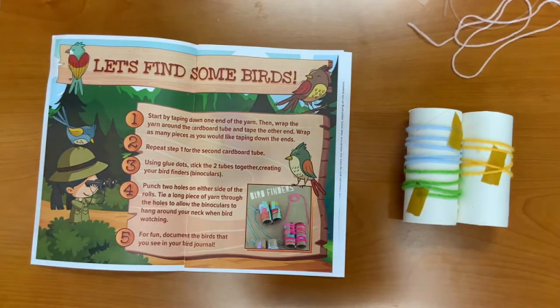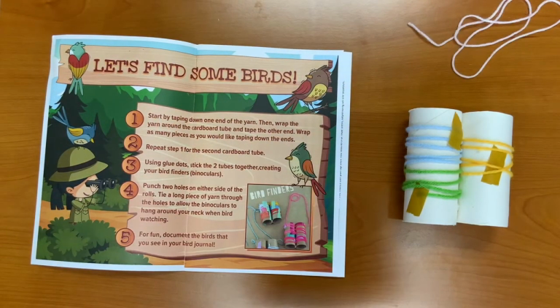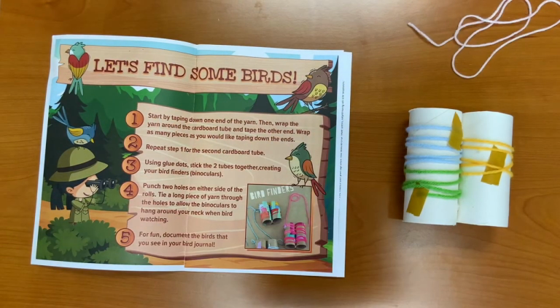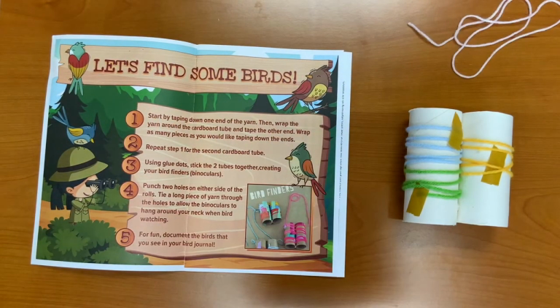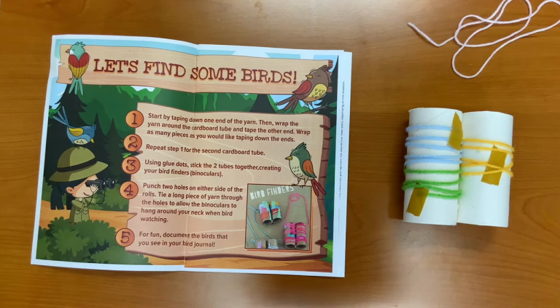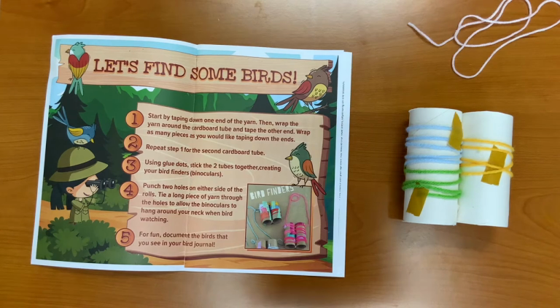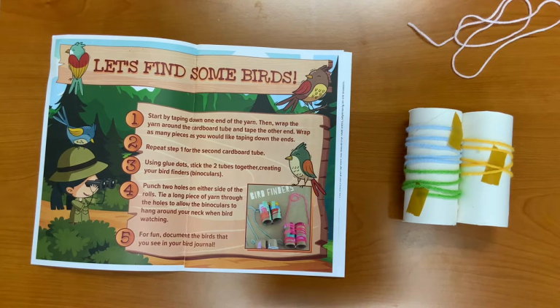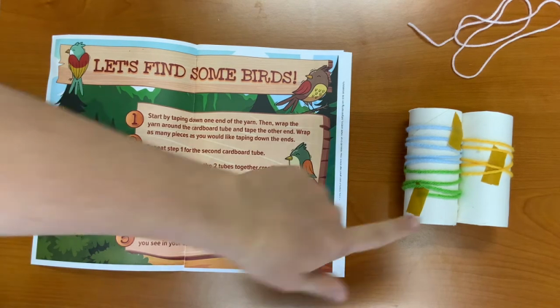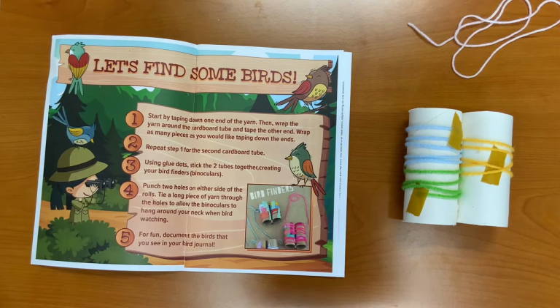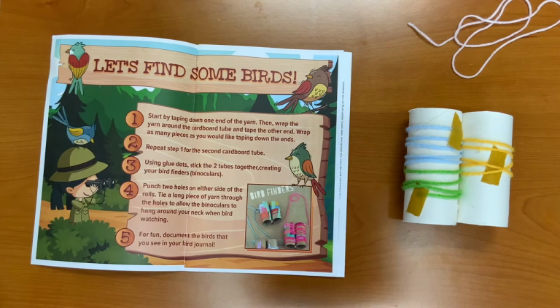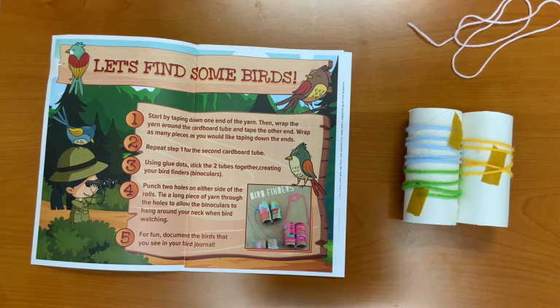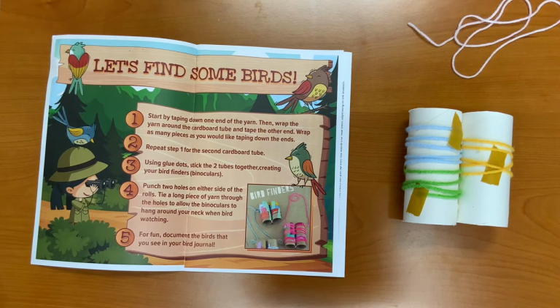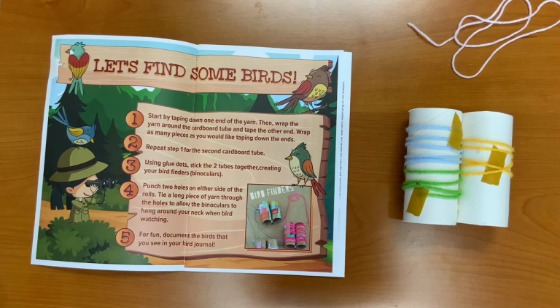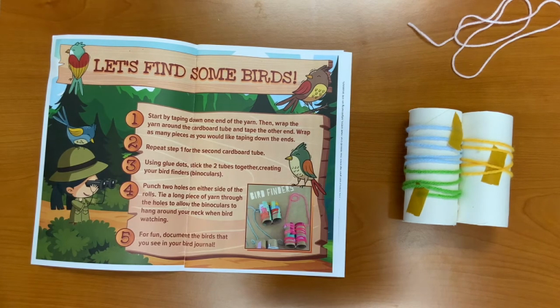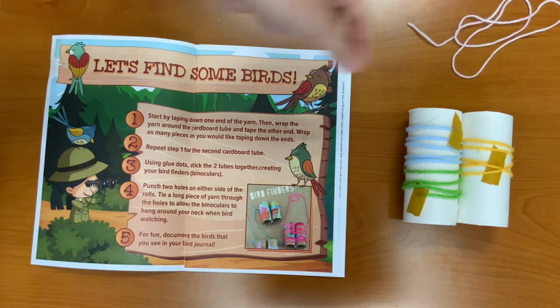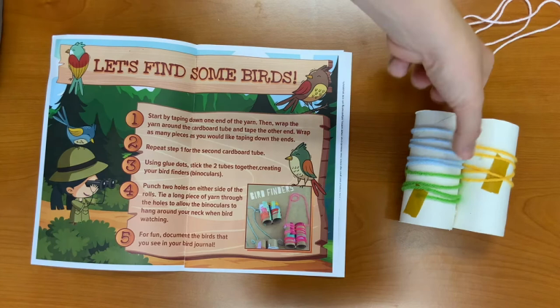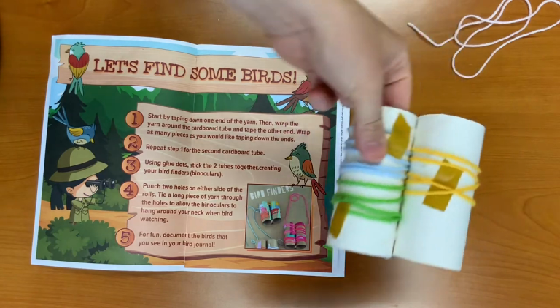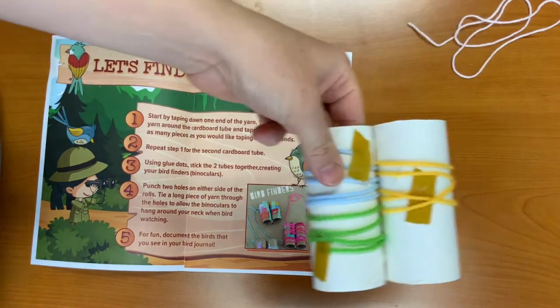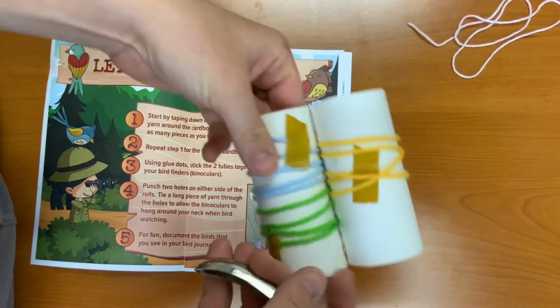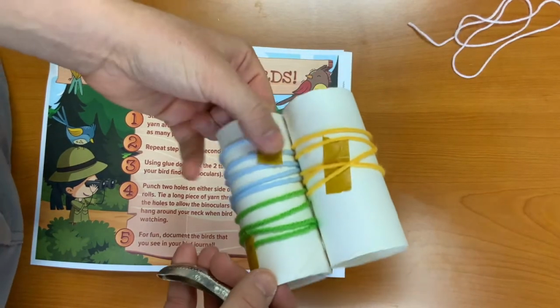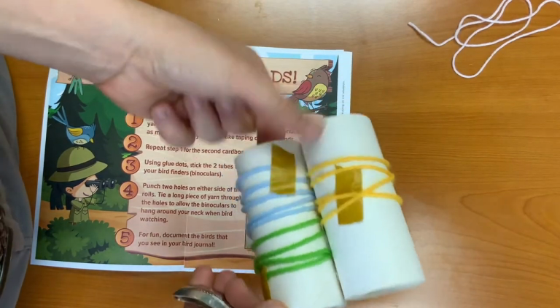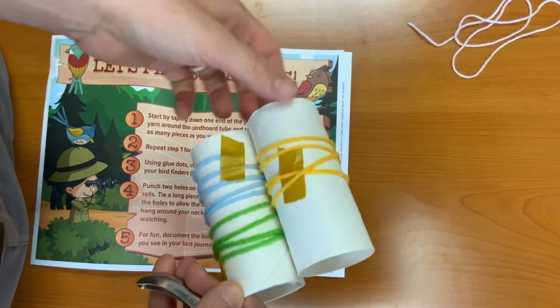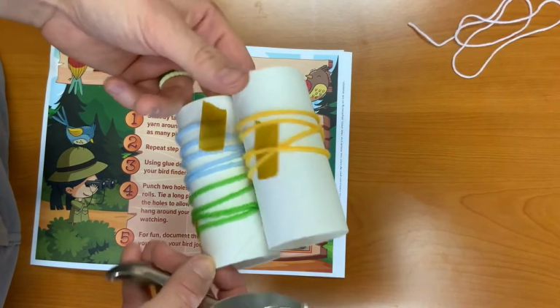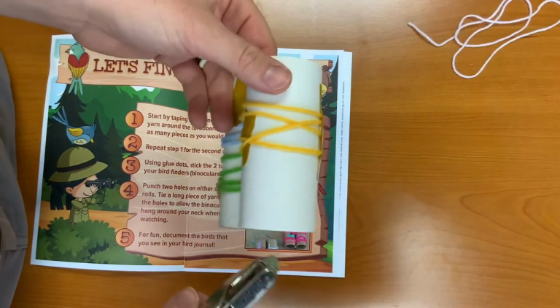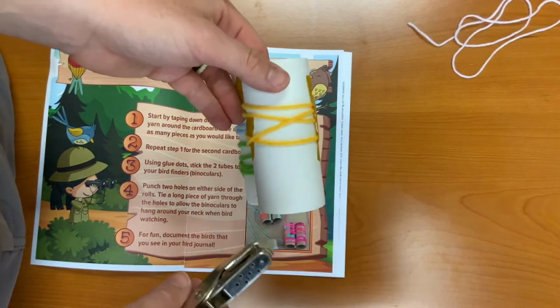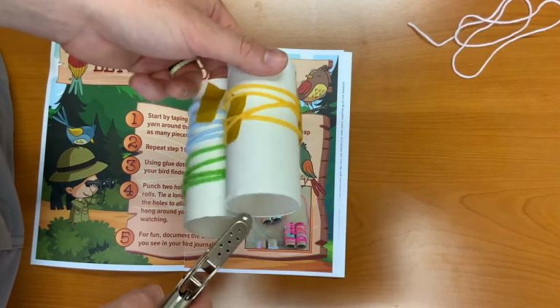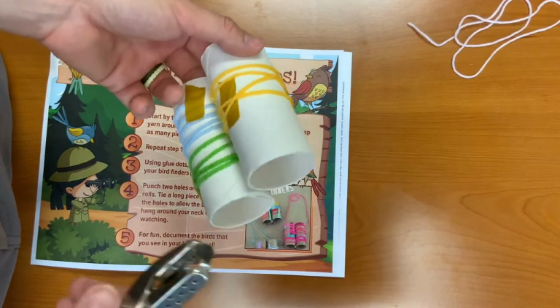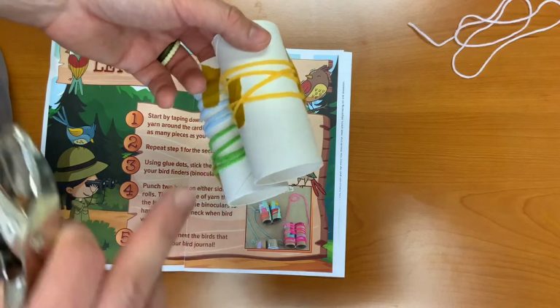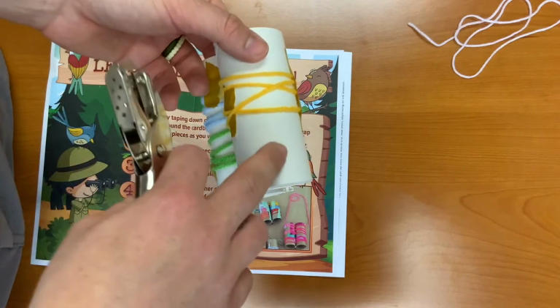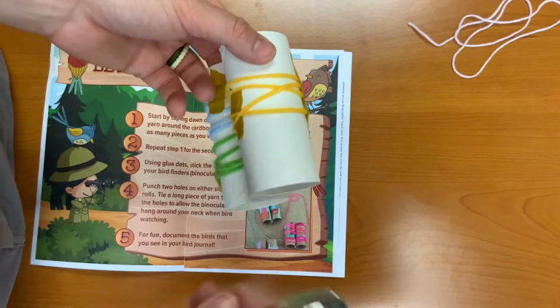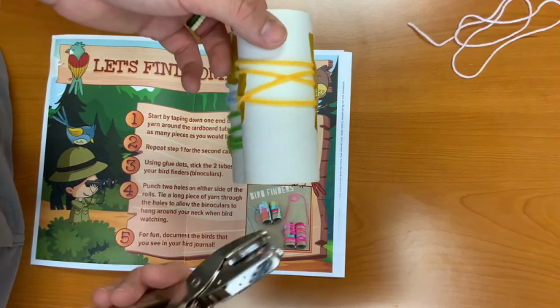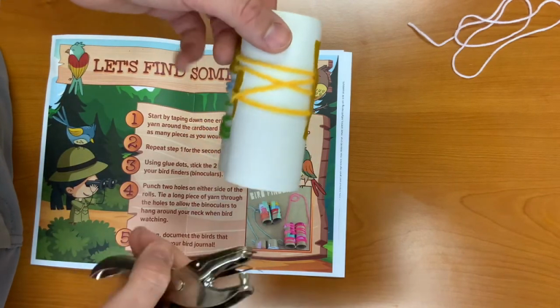Step four. Punch two holes on either side of your cardboard rolls. This is going to be to hang them around your neck when you are looking for birds. If you do not have a hole puncher, you can also tape the string down on either side.